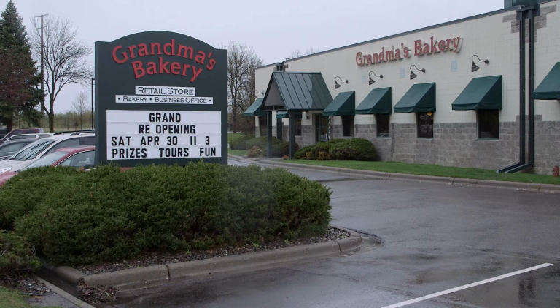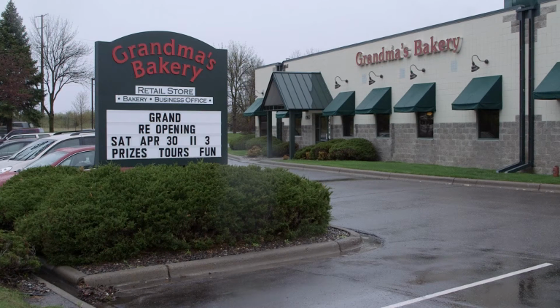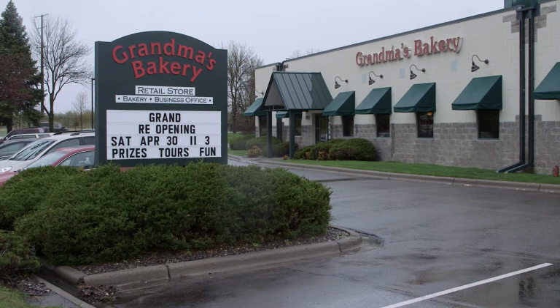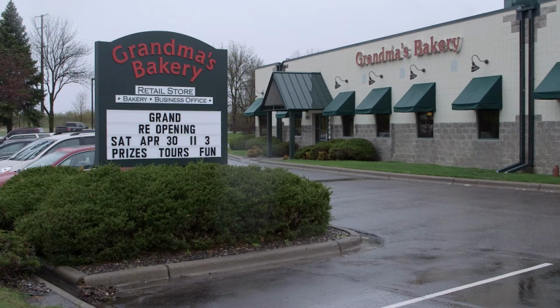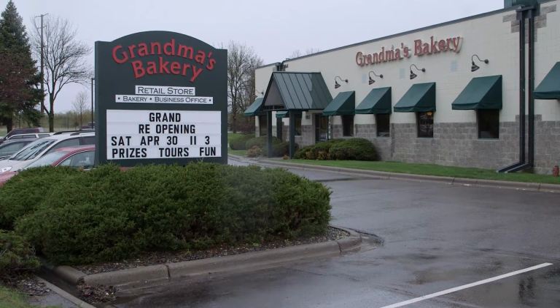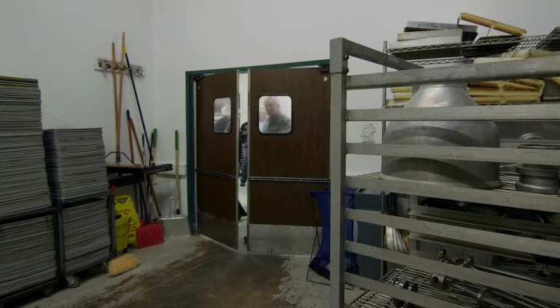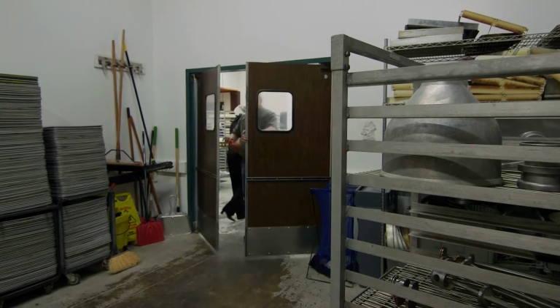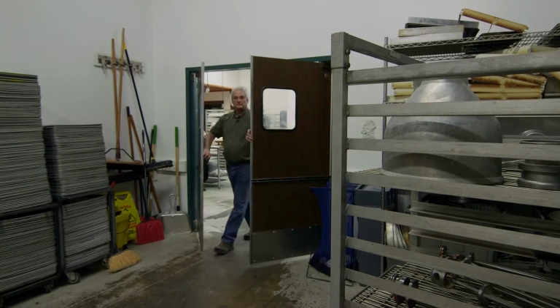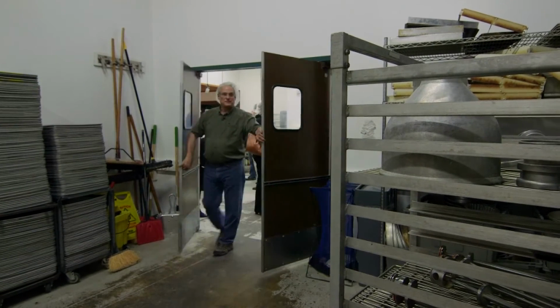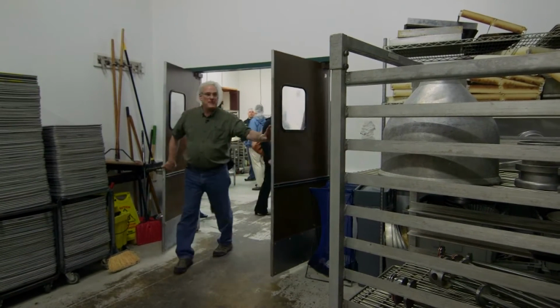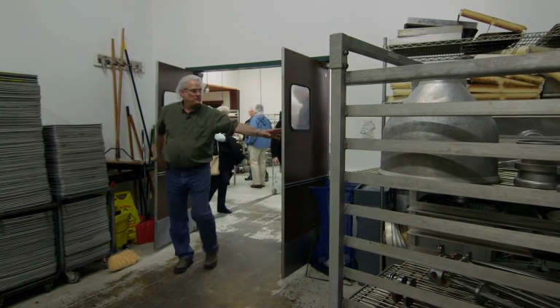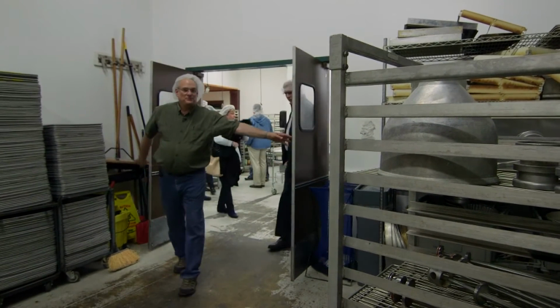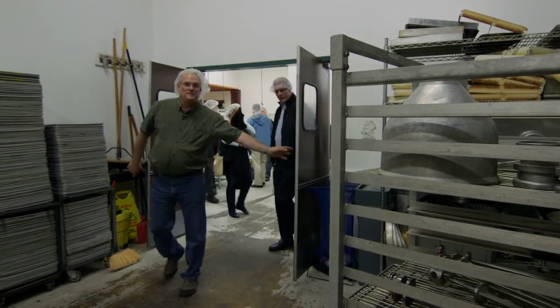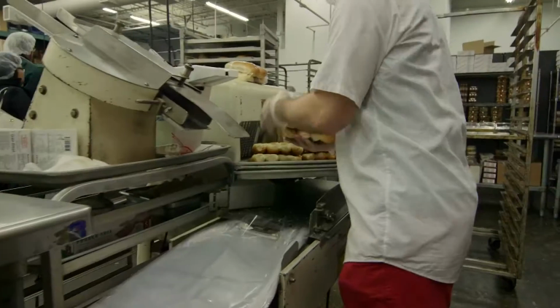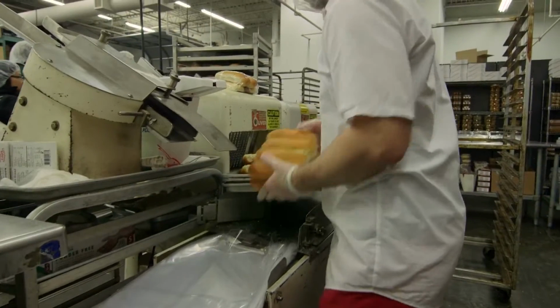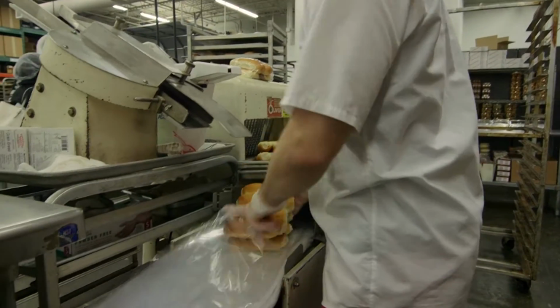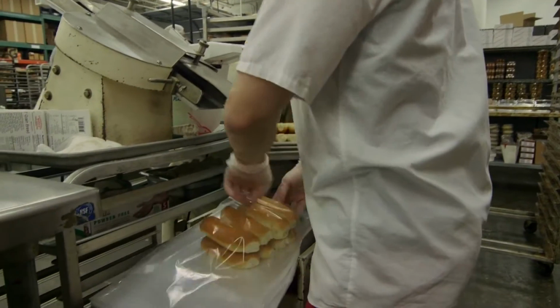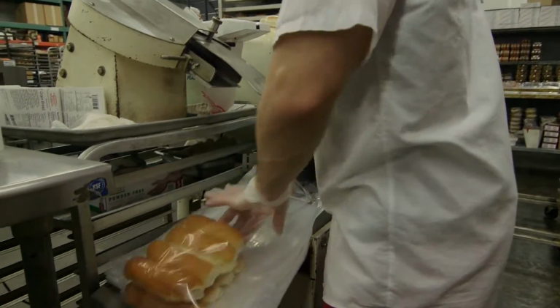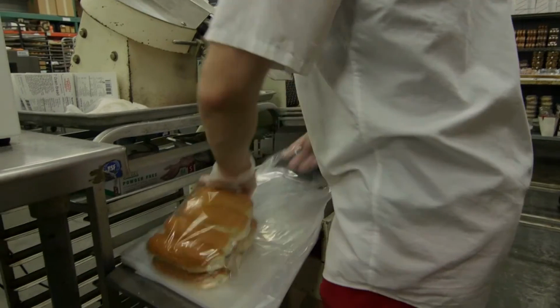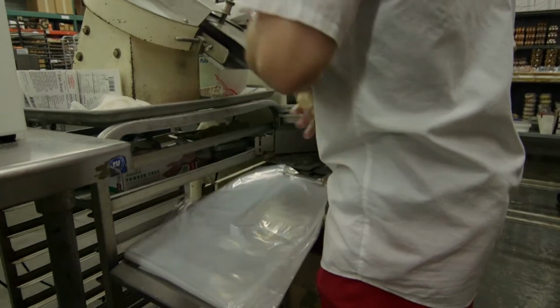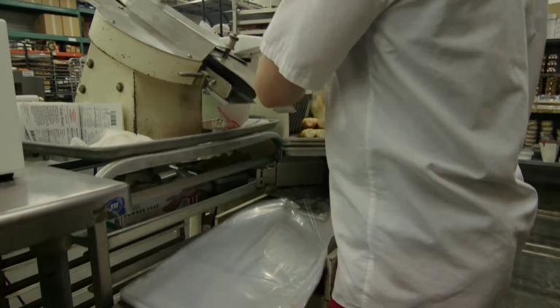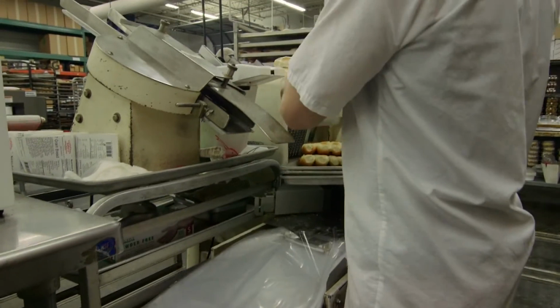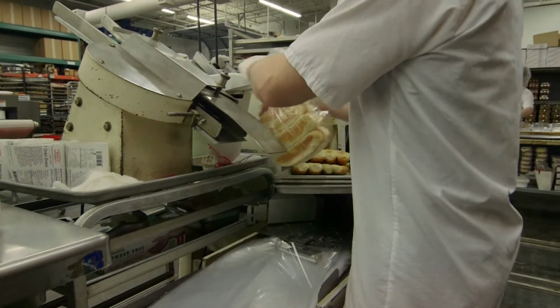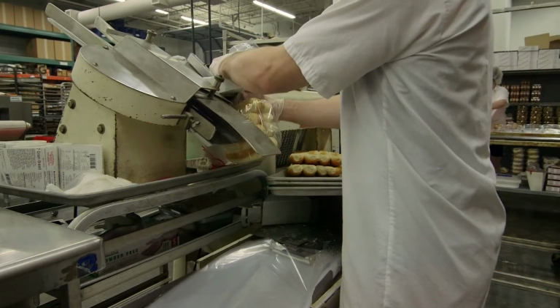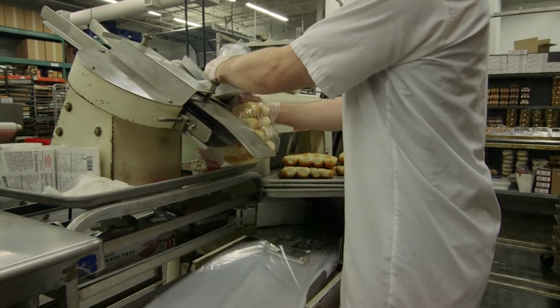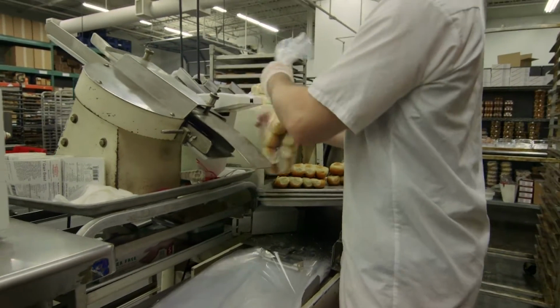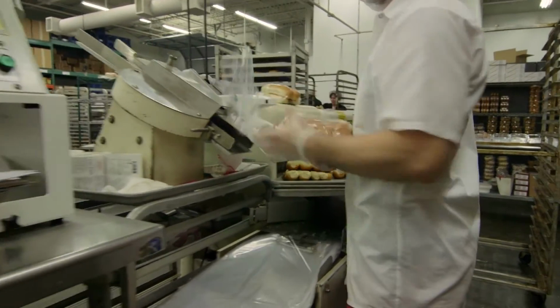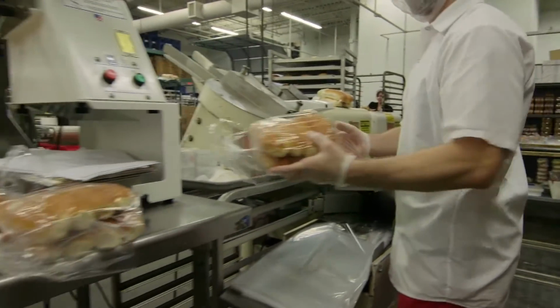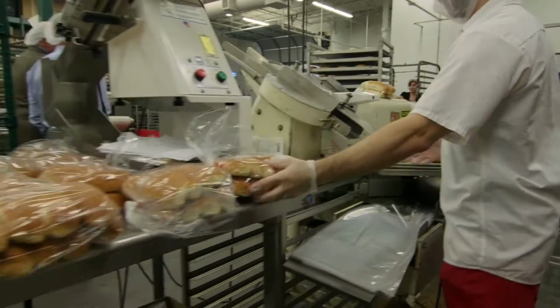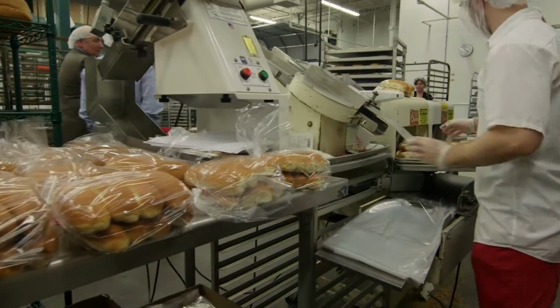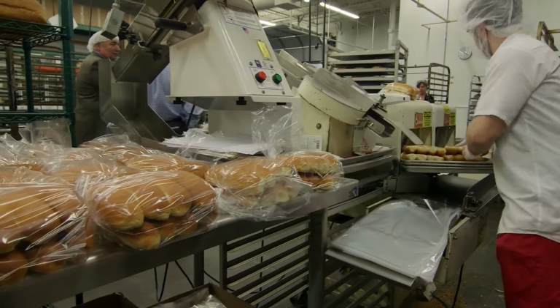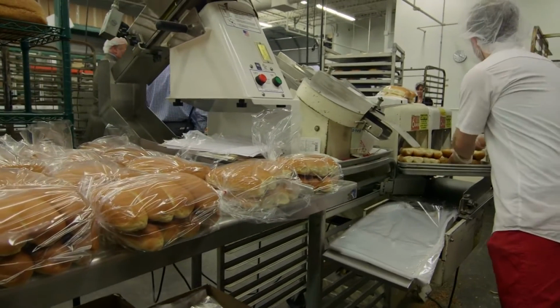They say typically you should see about a 10% increase in business when you remodel. It's been a lot better than that — over 25% increase in sales. Yeah, I wish I would have done it years ago.